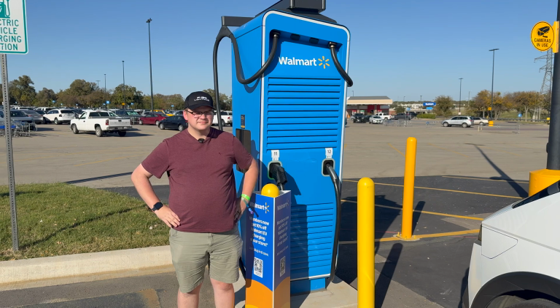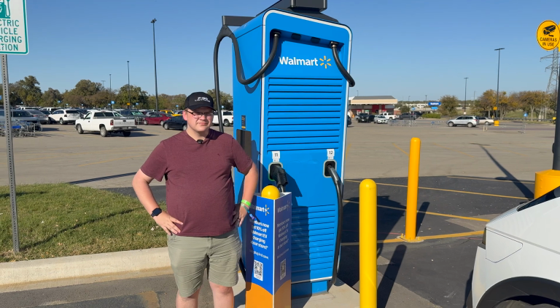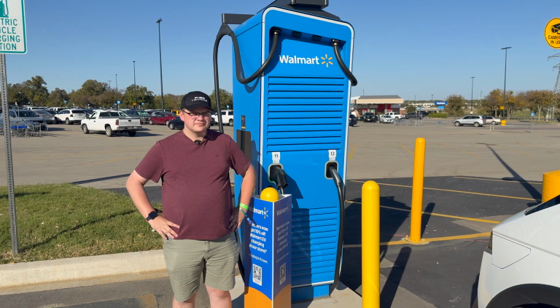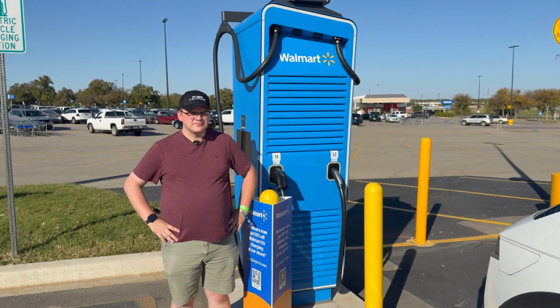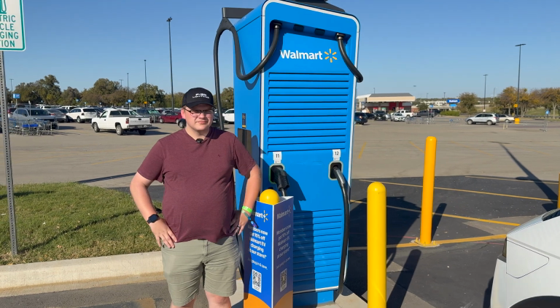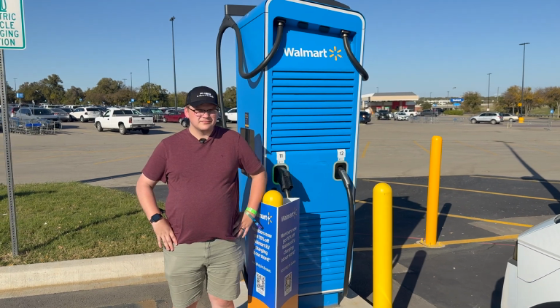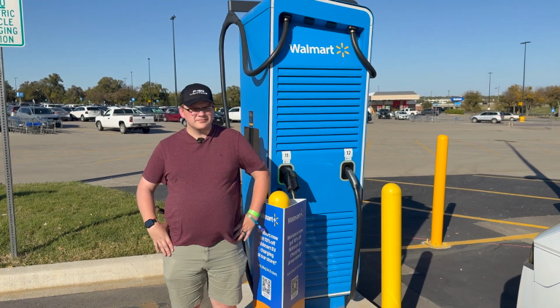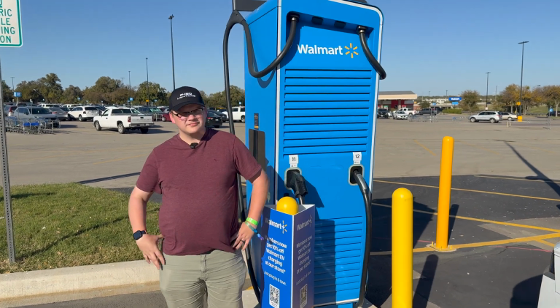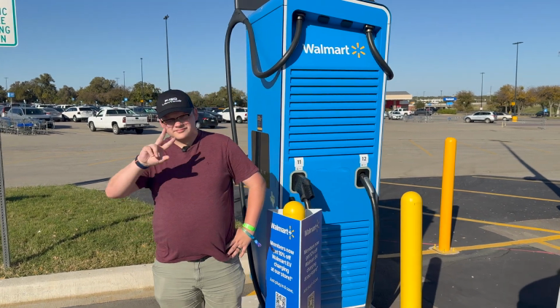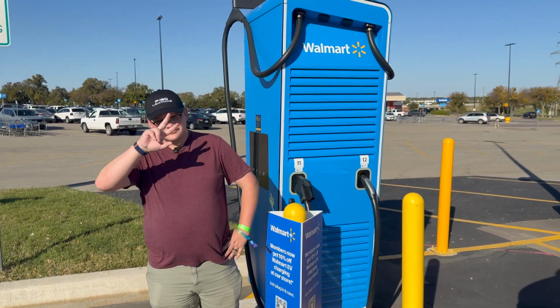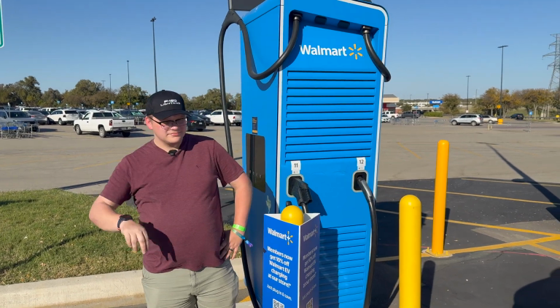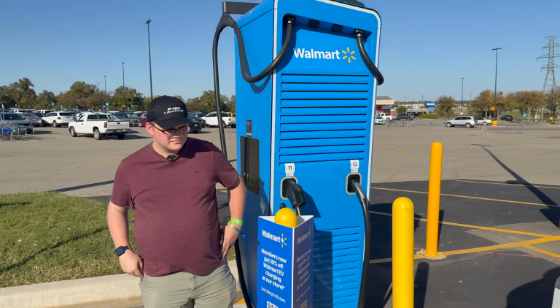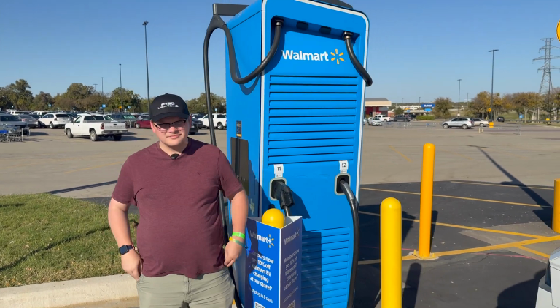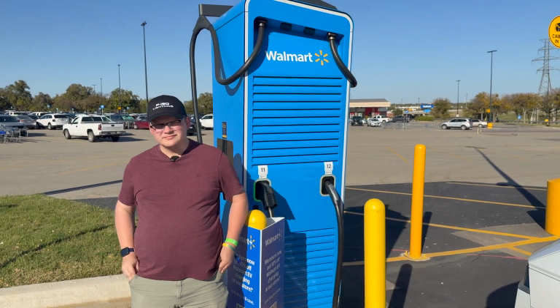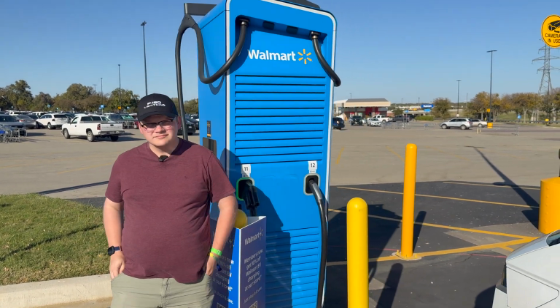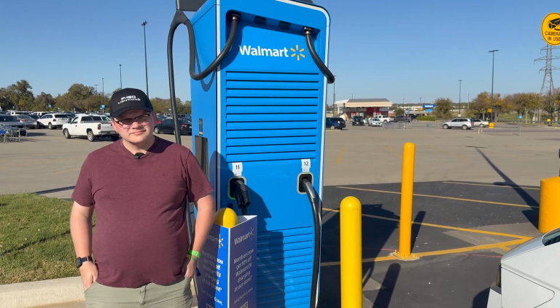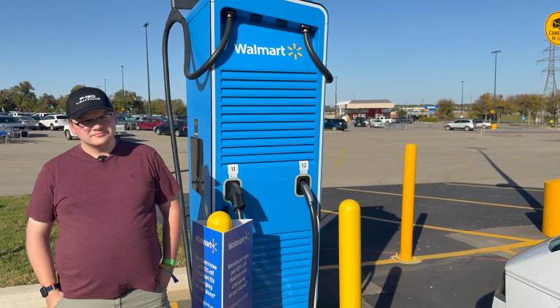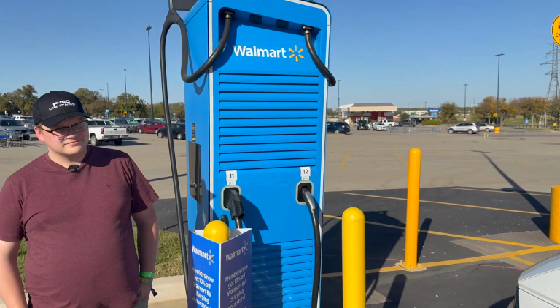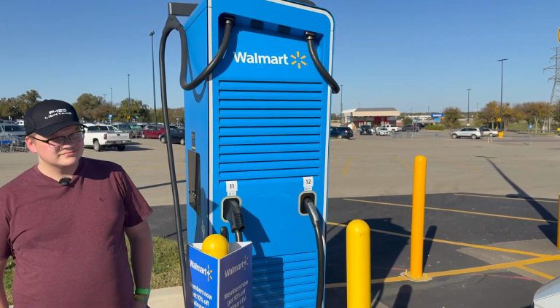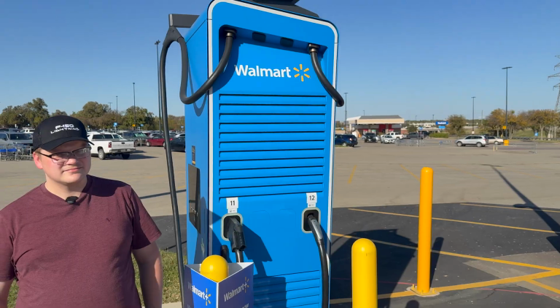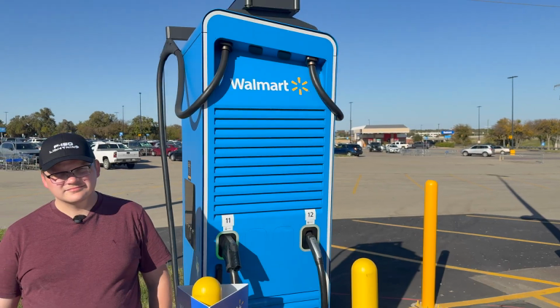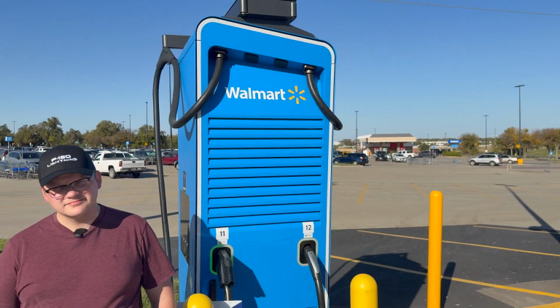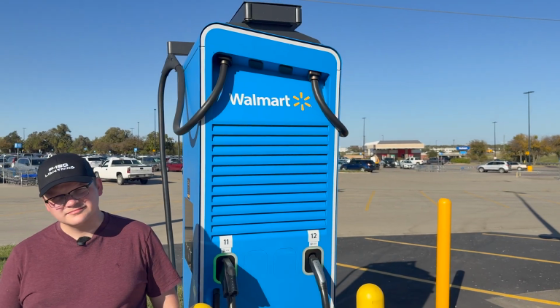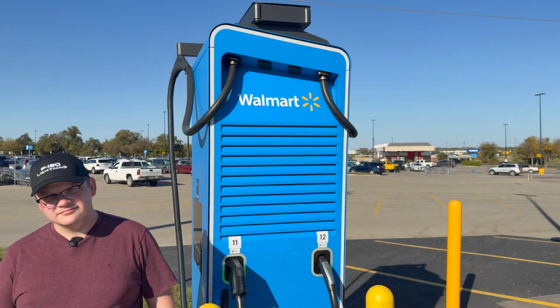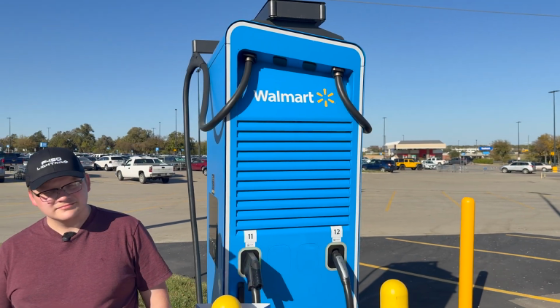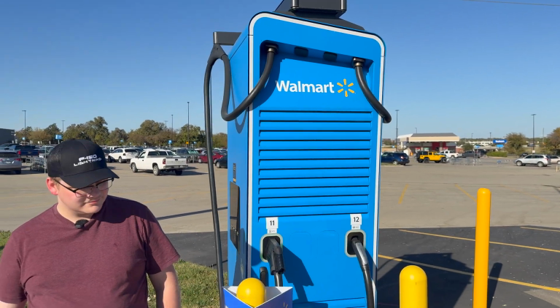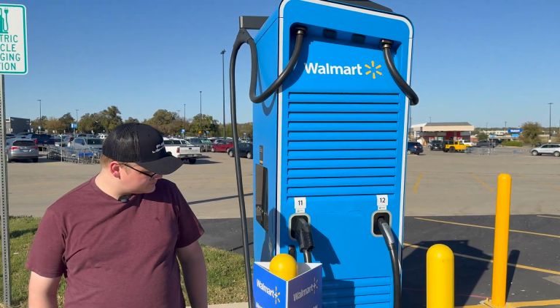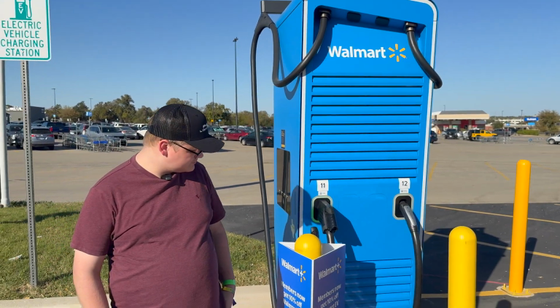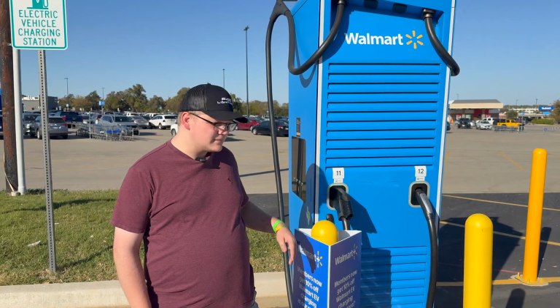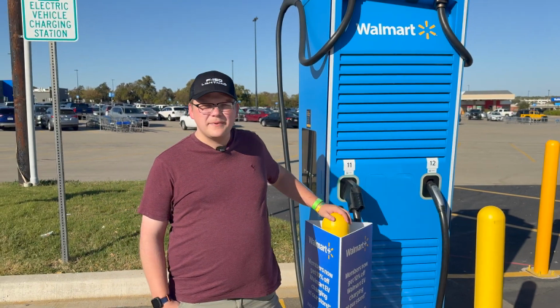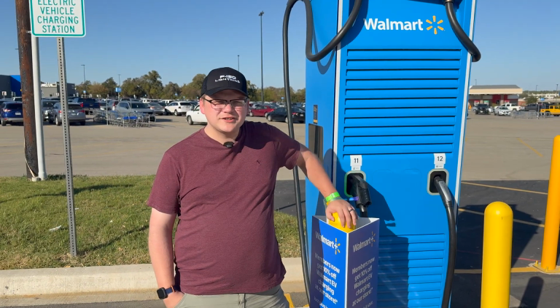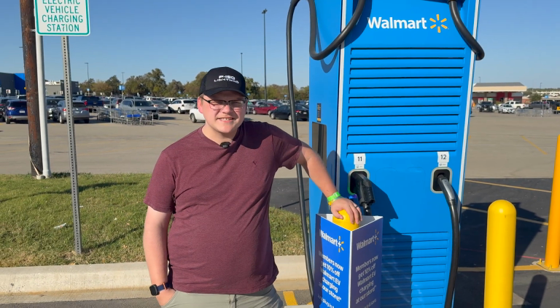Hey everyone, it's Joel and Sebastian back with you at EVGeek Studios. Today, as you can see, we are at a Walmart charging station here in Bedford, Texas.